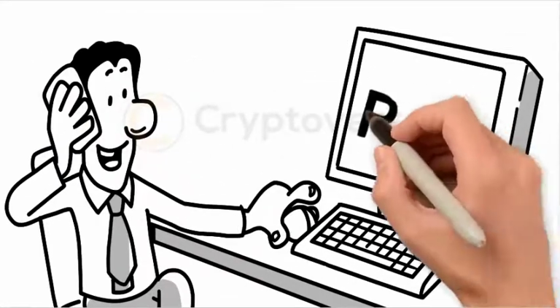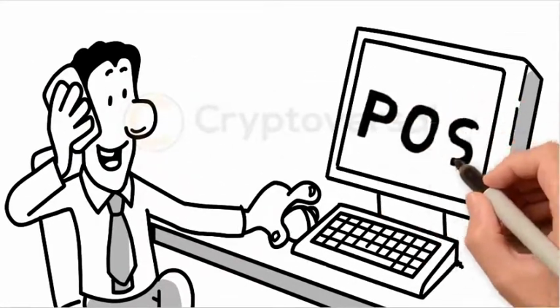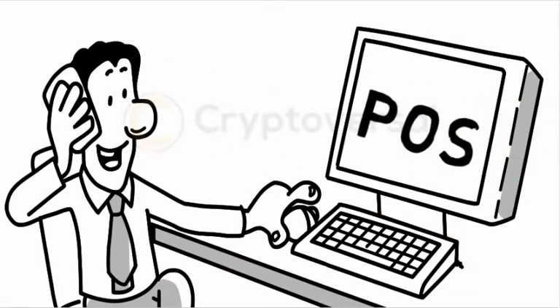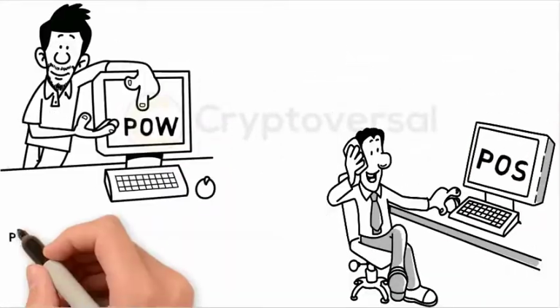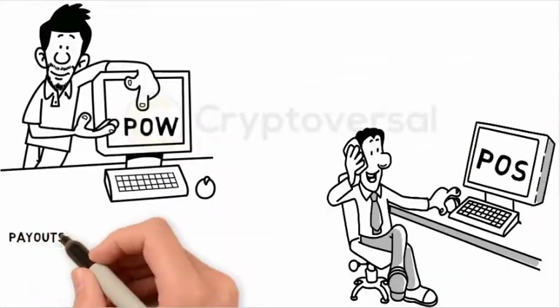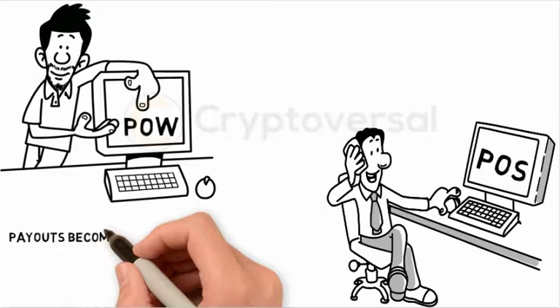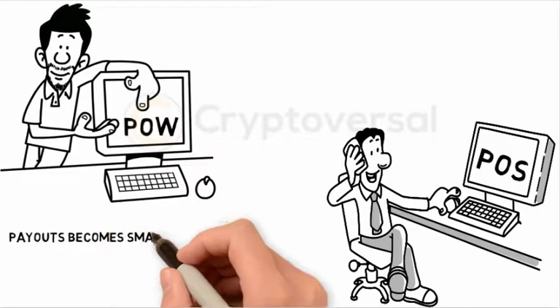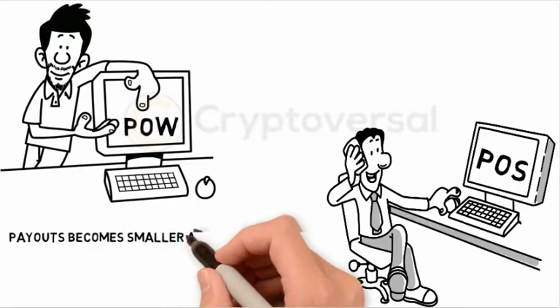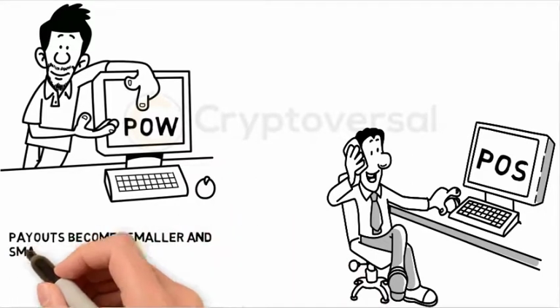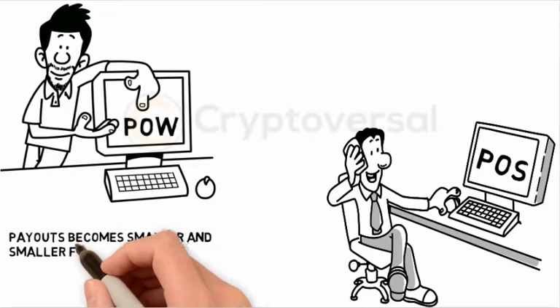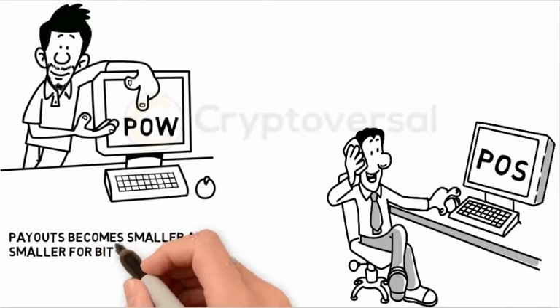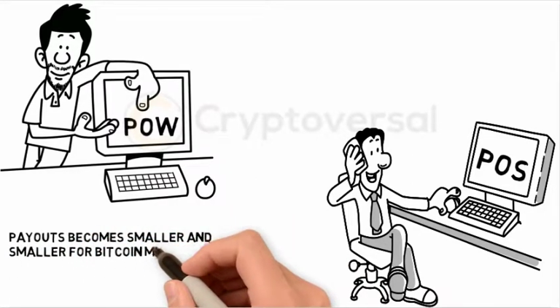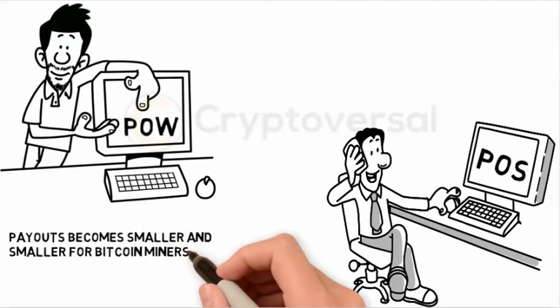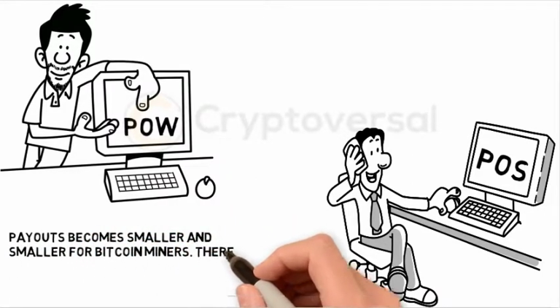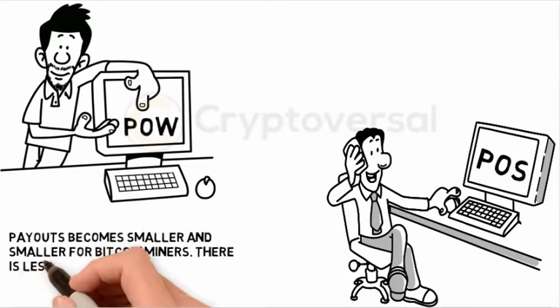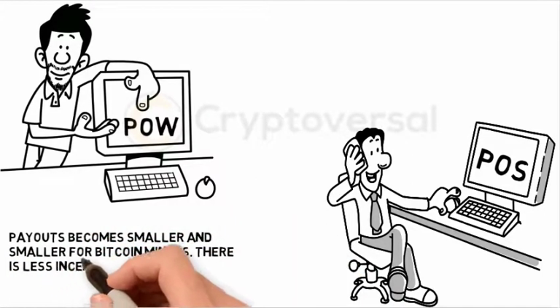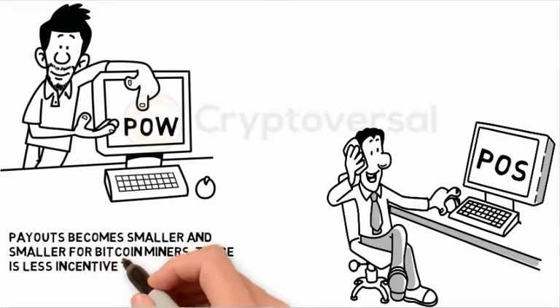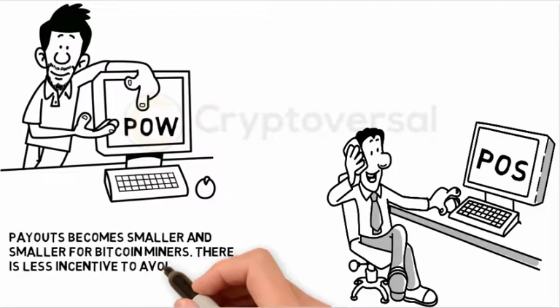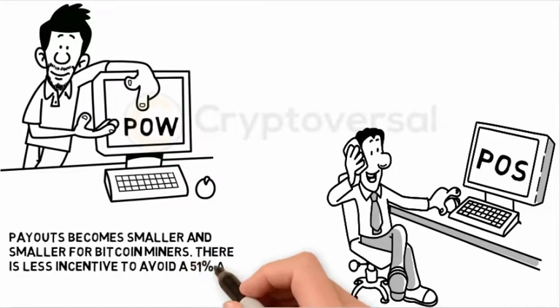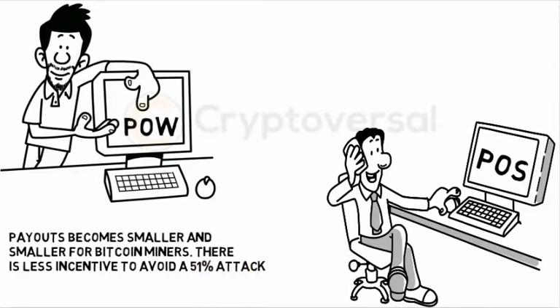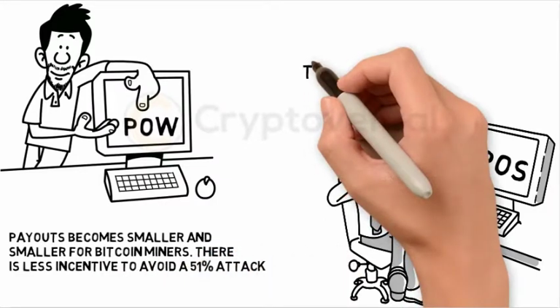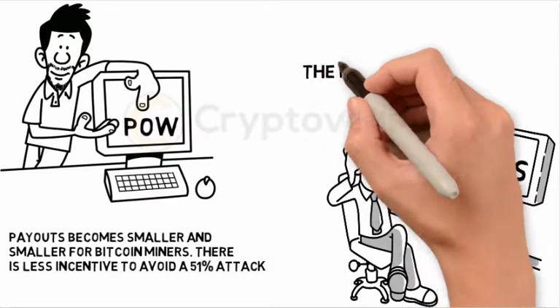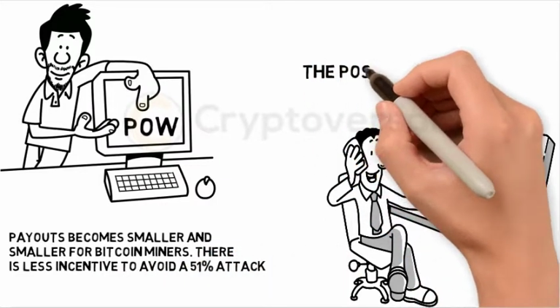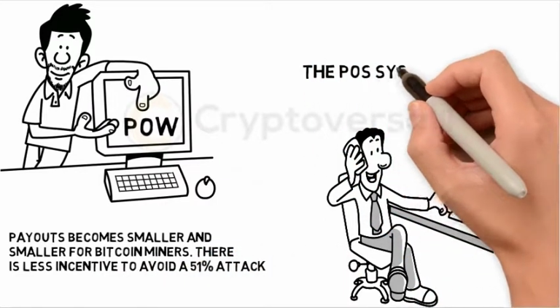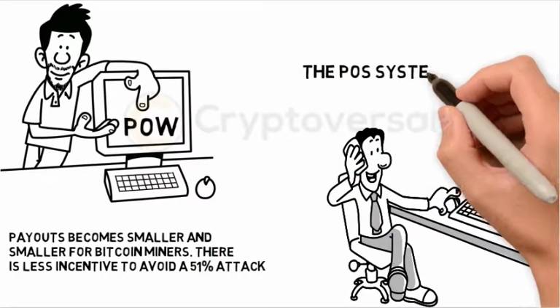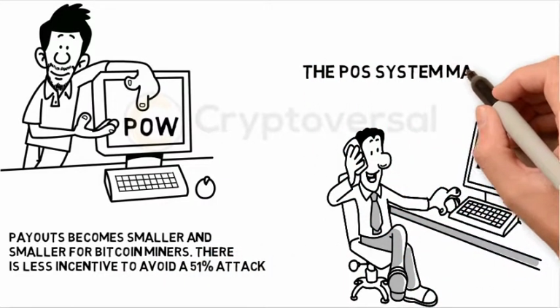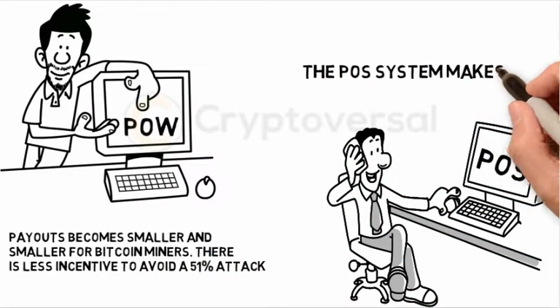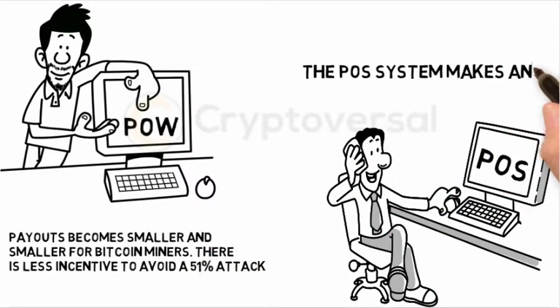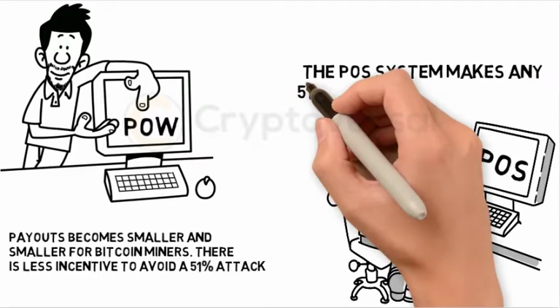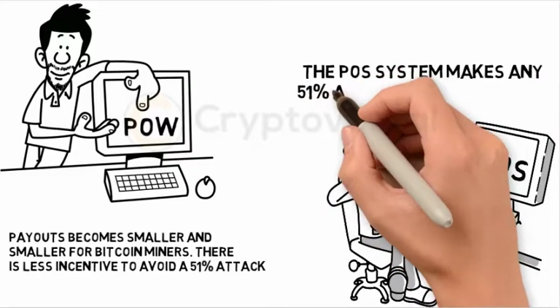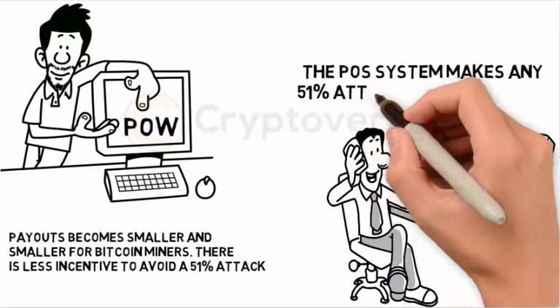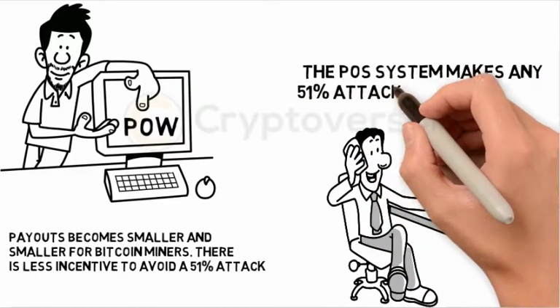With Proof-of-Work, the payout becomes smaller and smaller for Bitcoin miners, meaning there's less incentive to avoid a 51% attack. The Proof-of-Stake system makes any 51% attack more expensive.